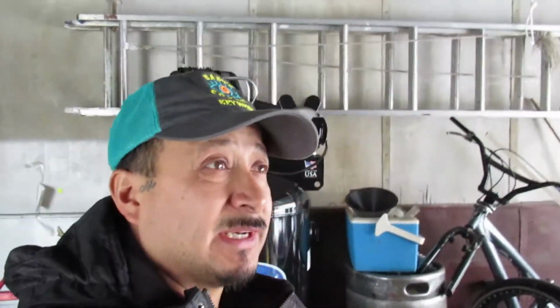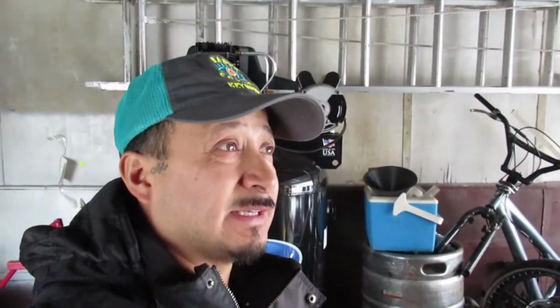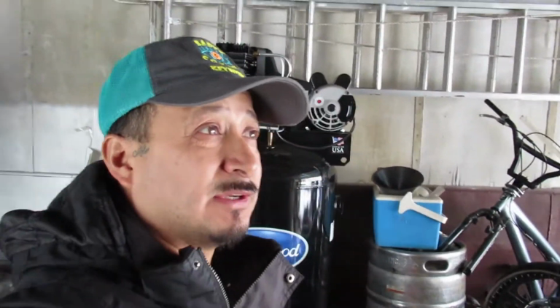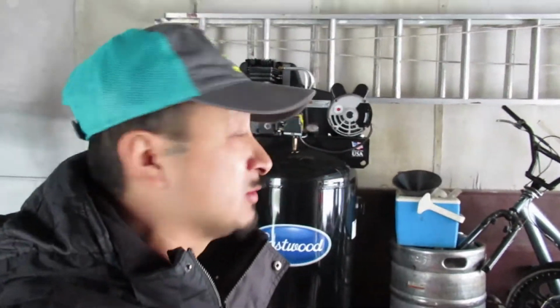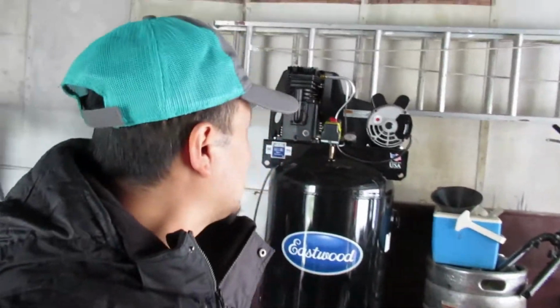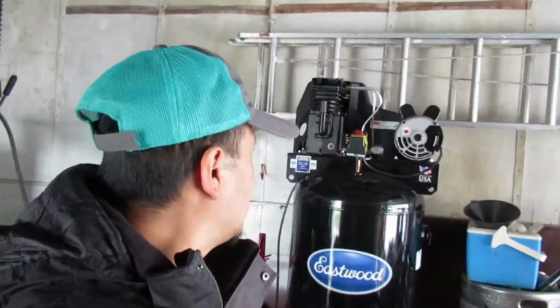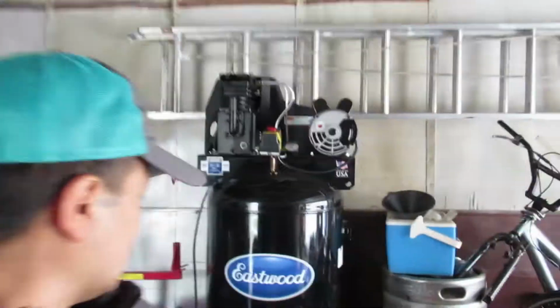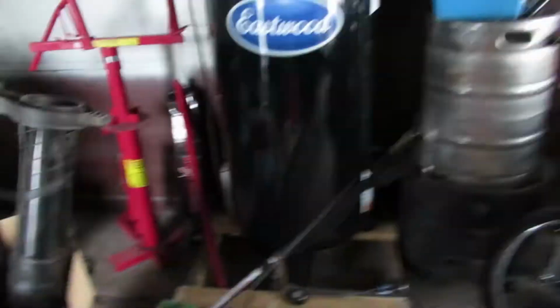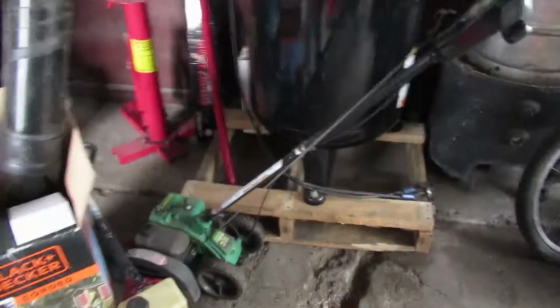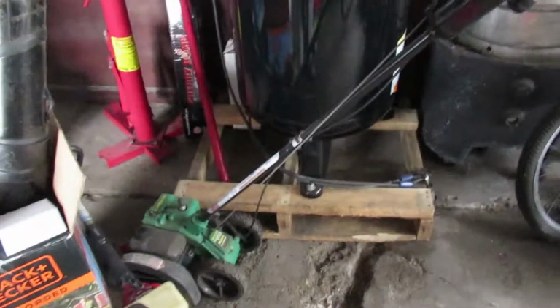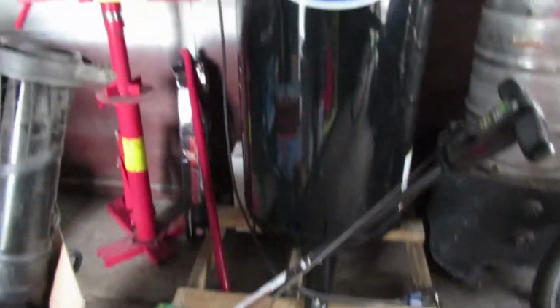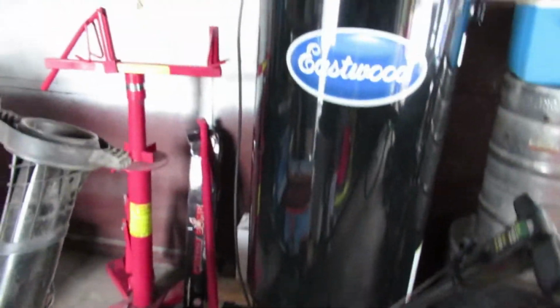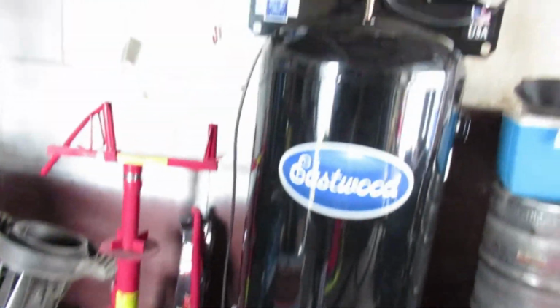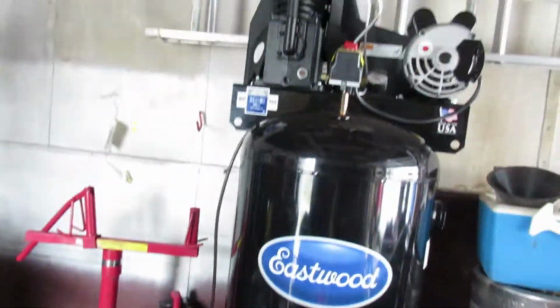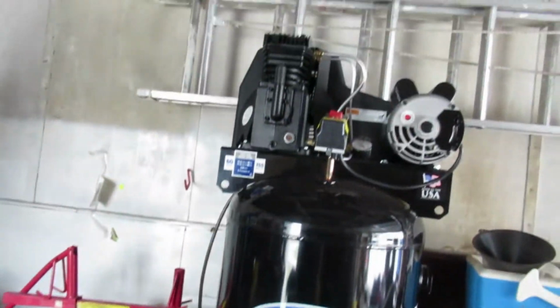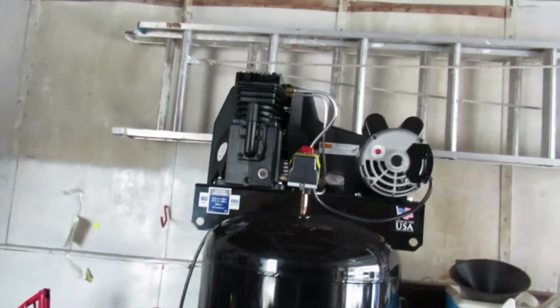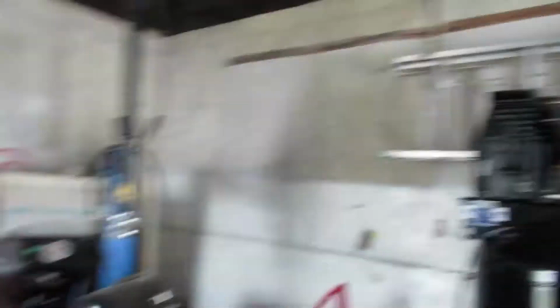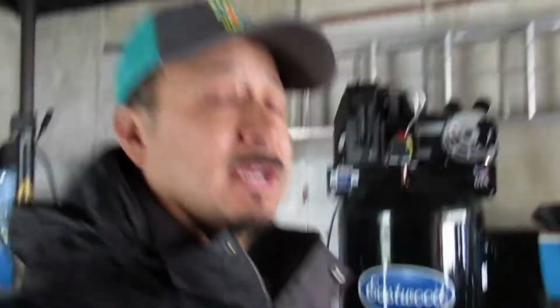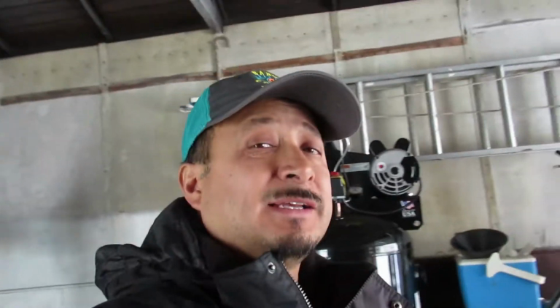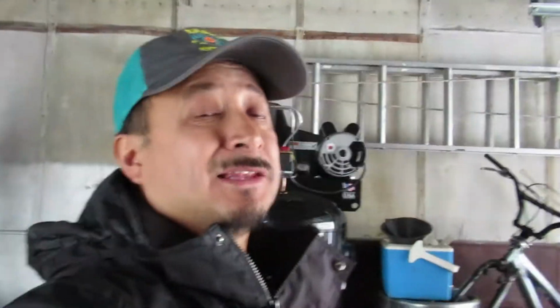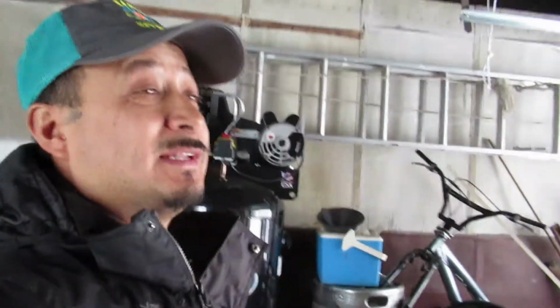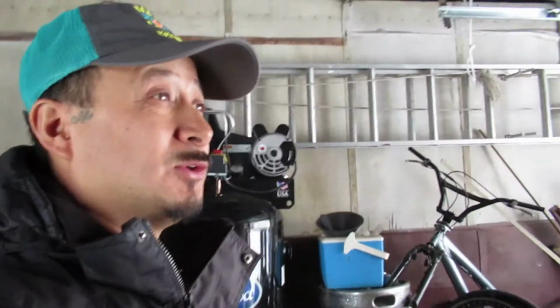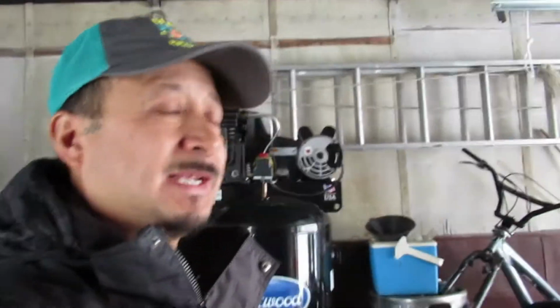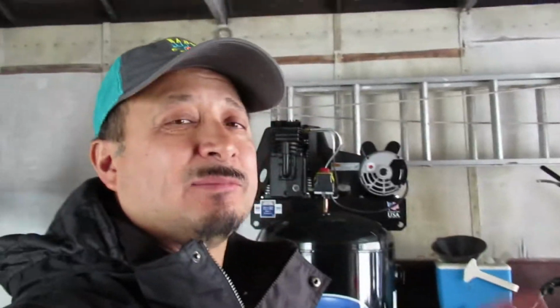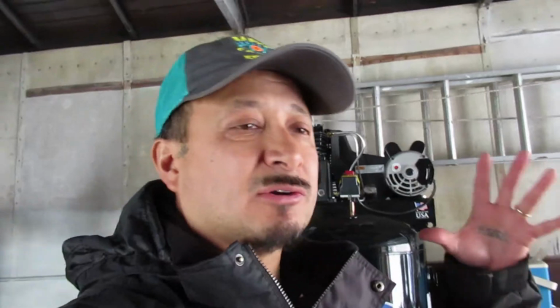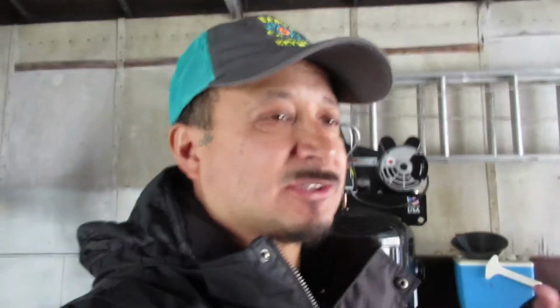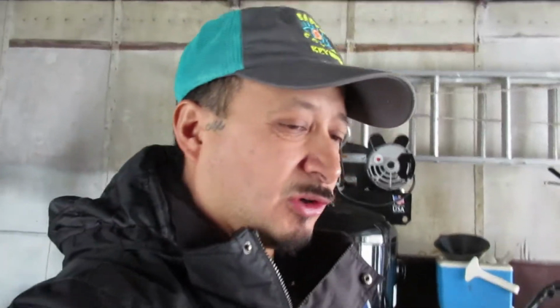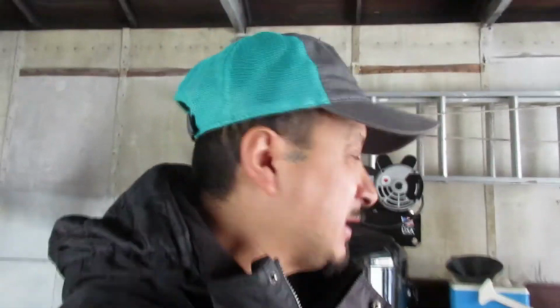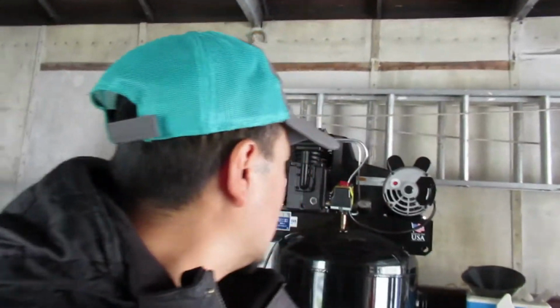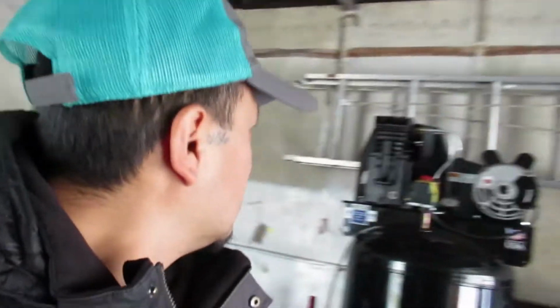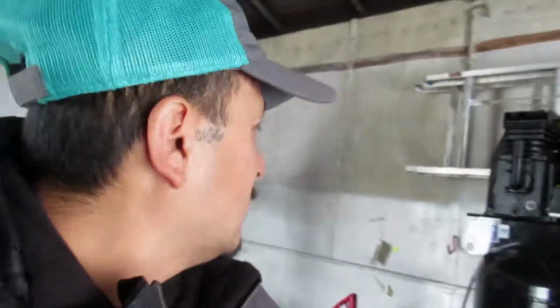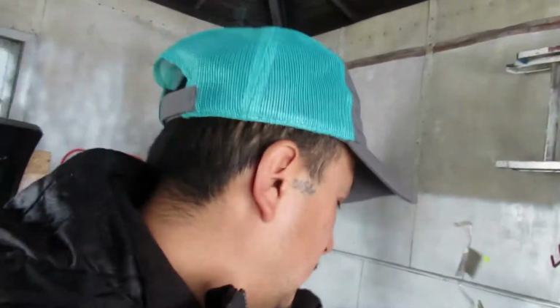Alright, here I am — this is my 60-gallon compressor. I'm outside right now, it's like 32 degrees, but this is my big 60-gallon compressor. Yes, I love being a YouTuber — I keep getting bigger, faster, stronger. Thank you.